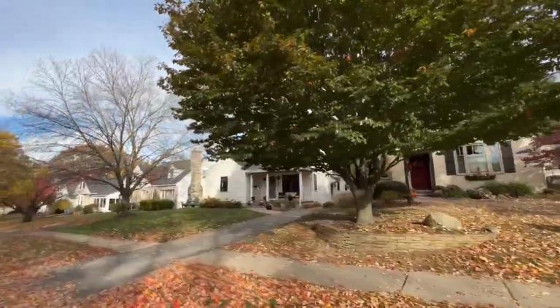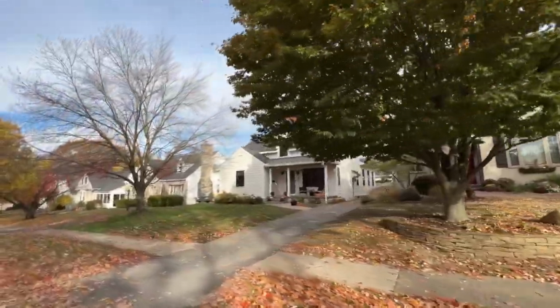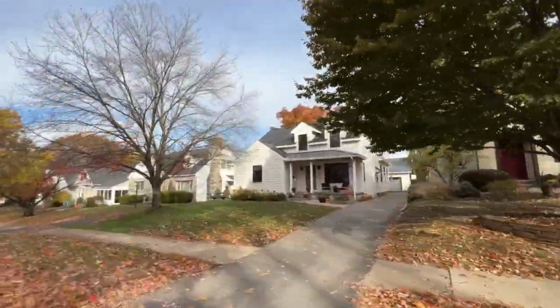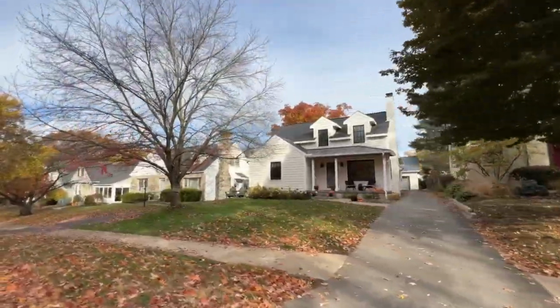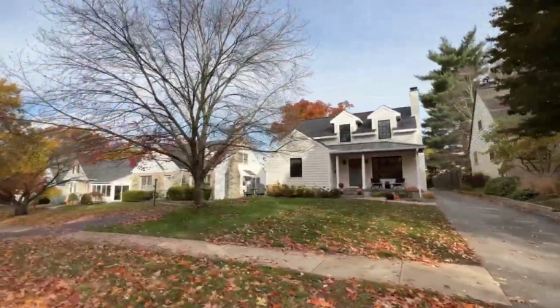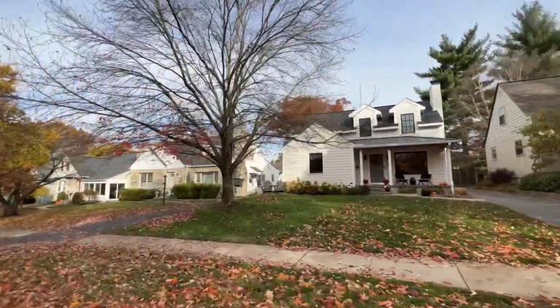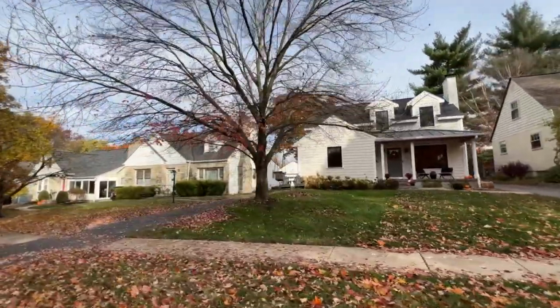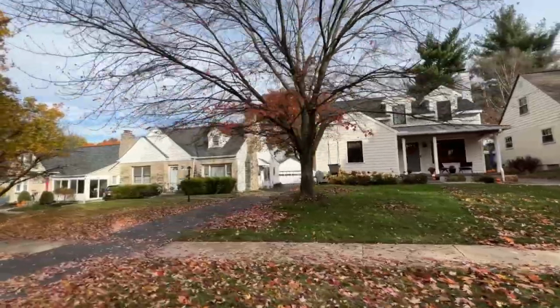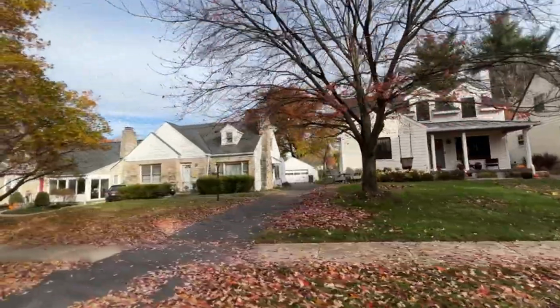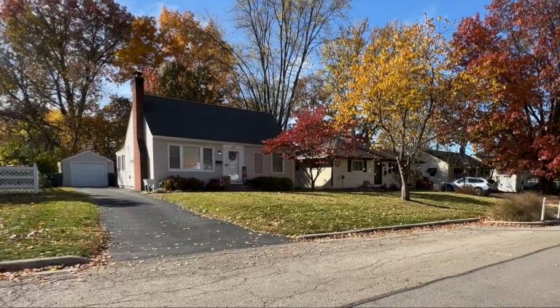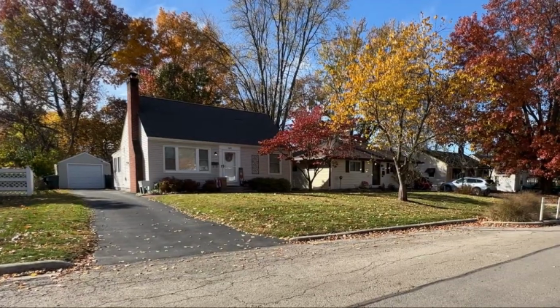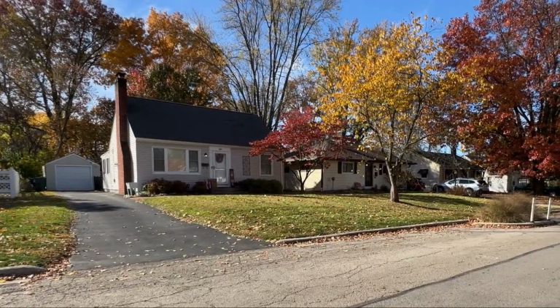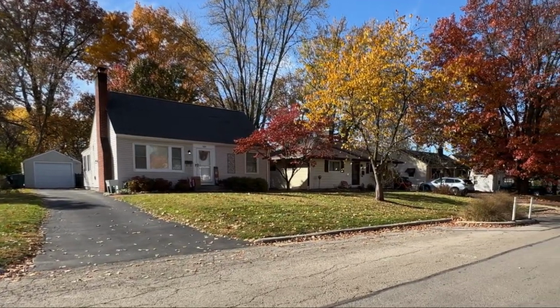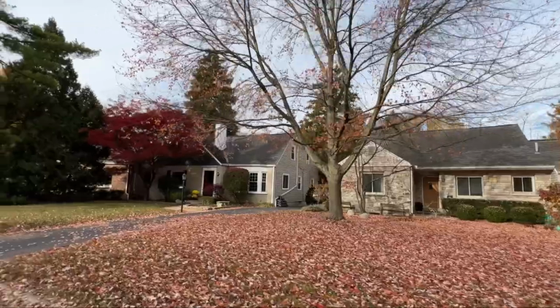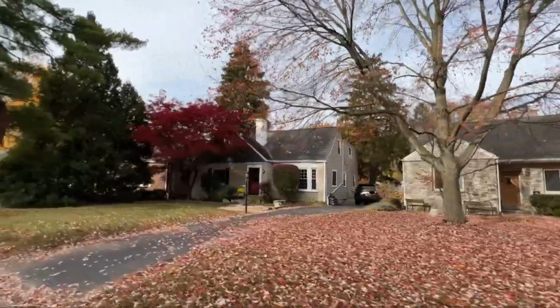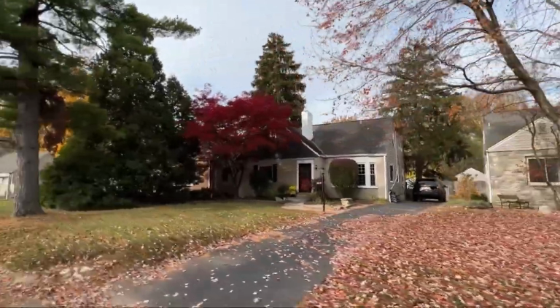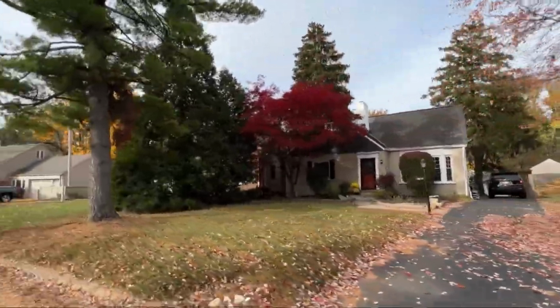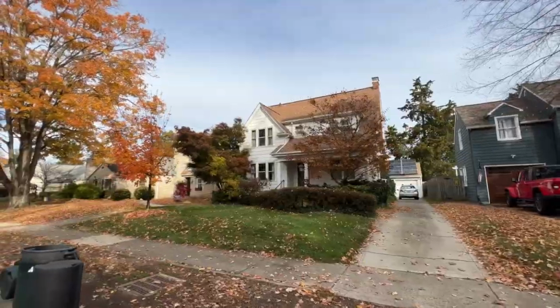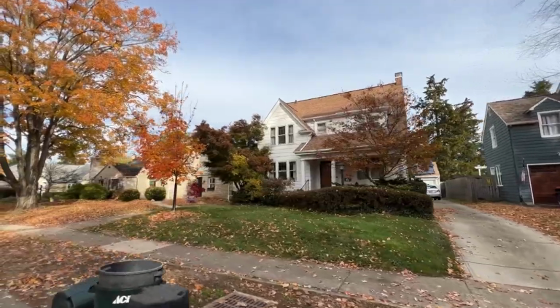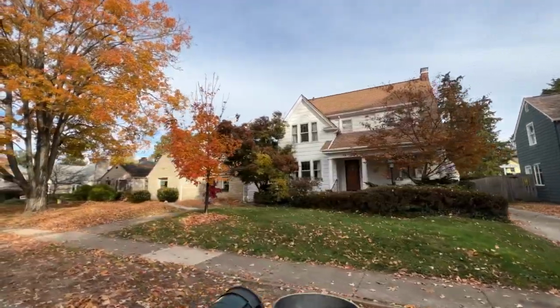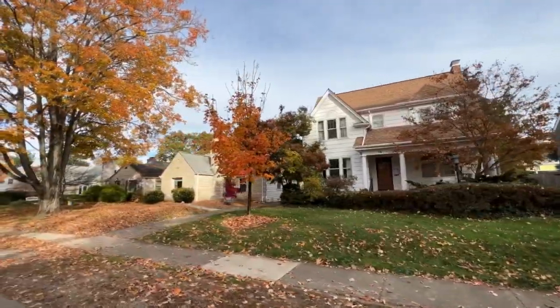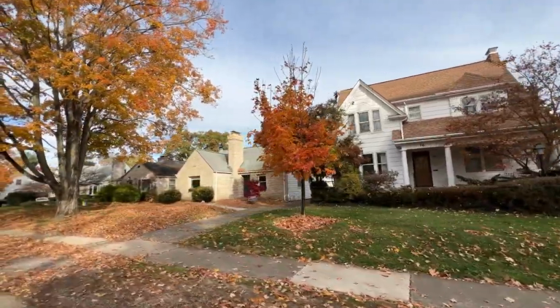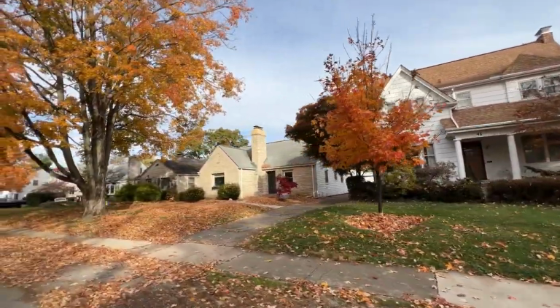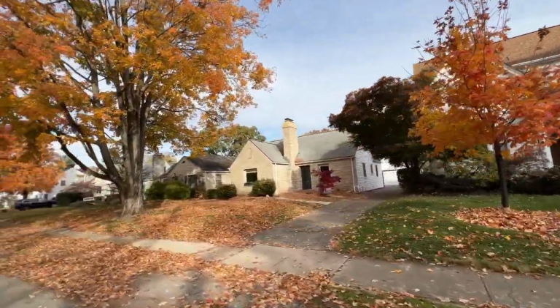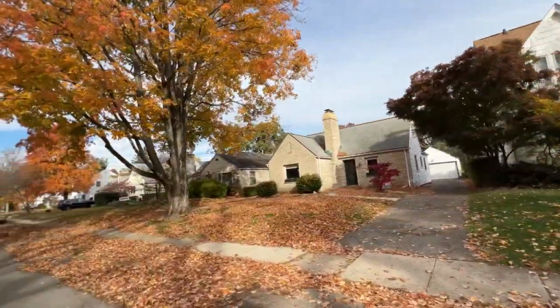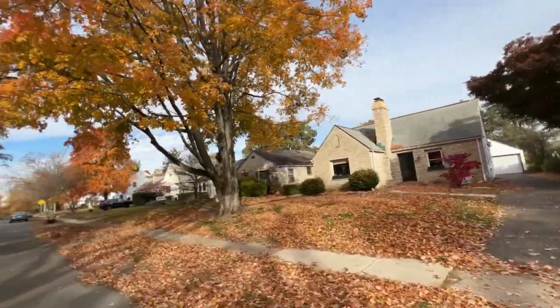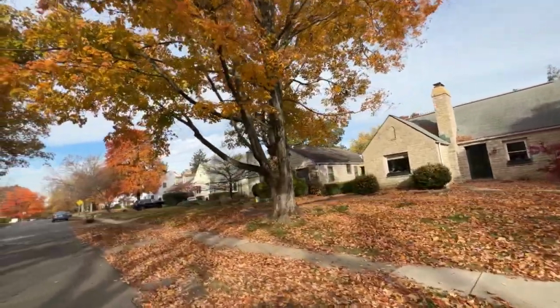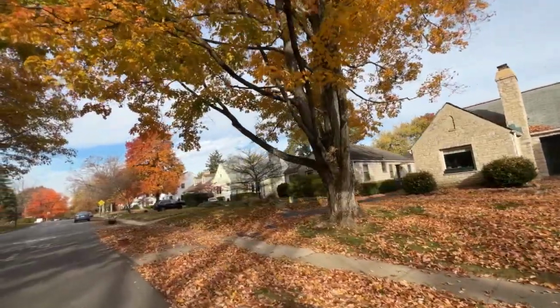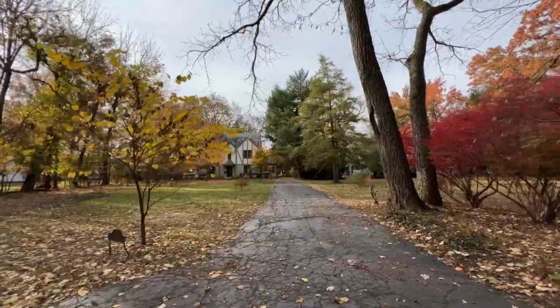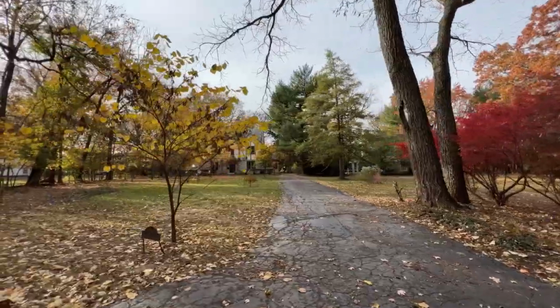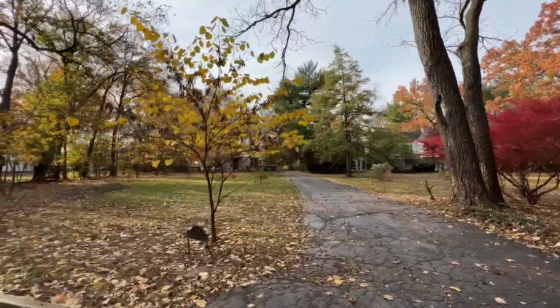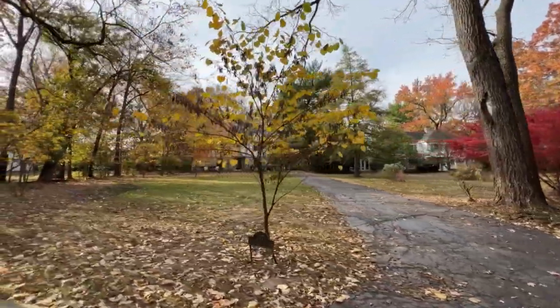The average size home is approximately 1,400 square feet. You'll see lots of three bedrooms, two baths, or one and a half baths. Homes in Clintonville were built as early as the 1900s, but the majority of them you'll see were built in the 40s, 50s, and 60s.